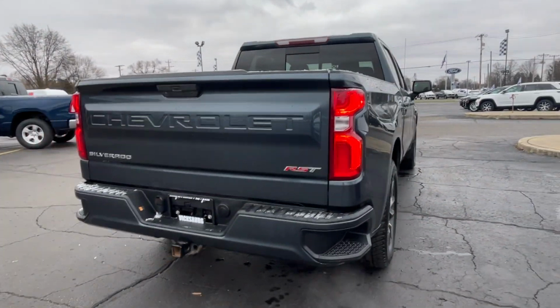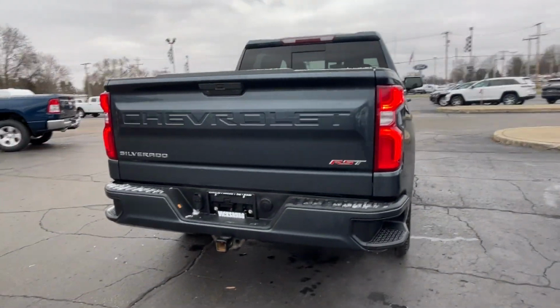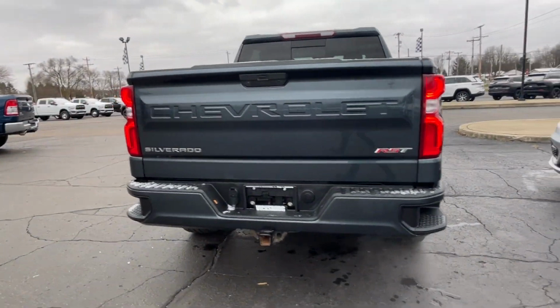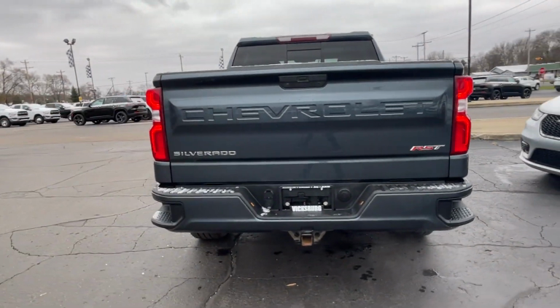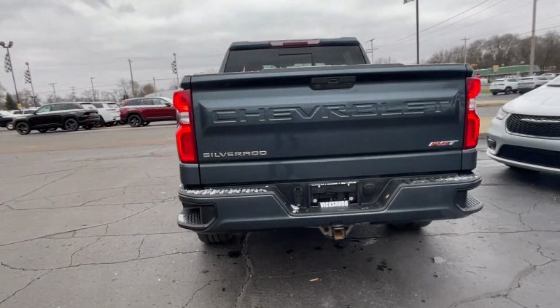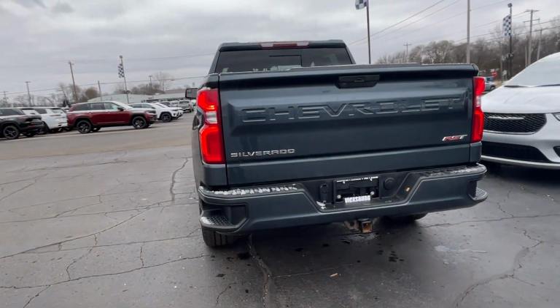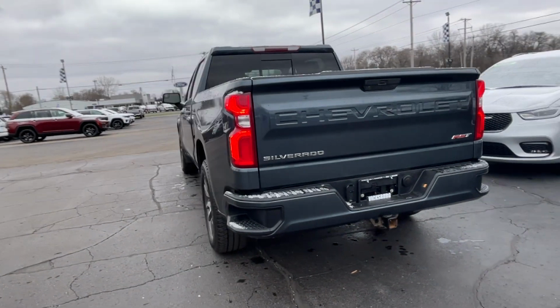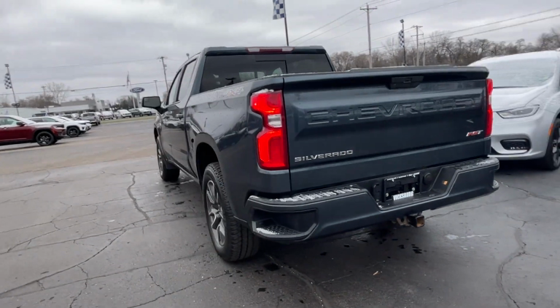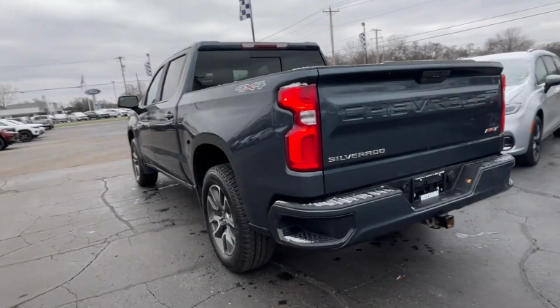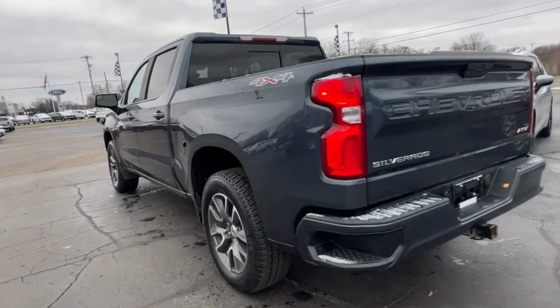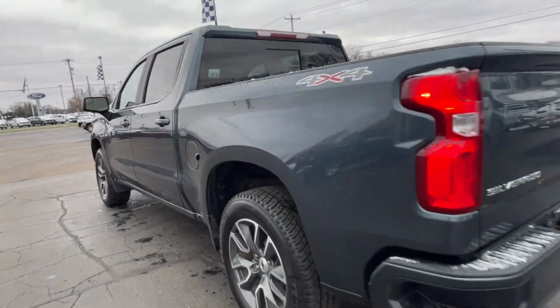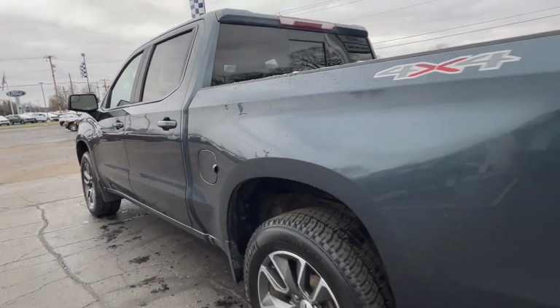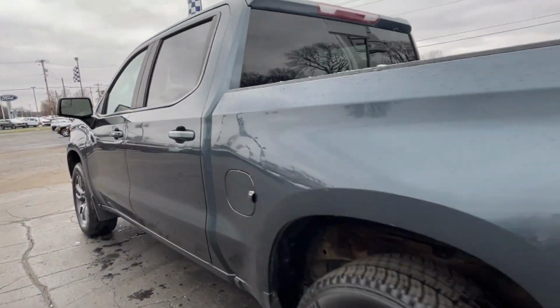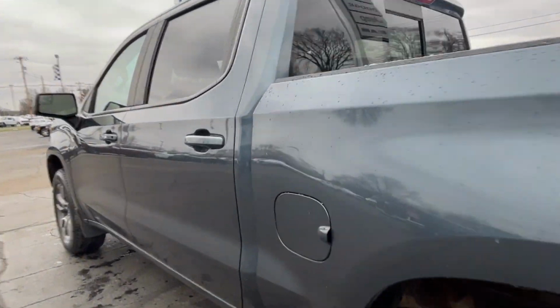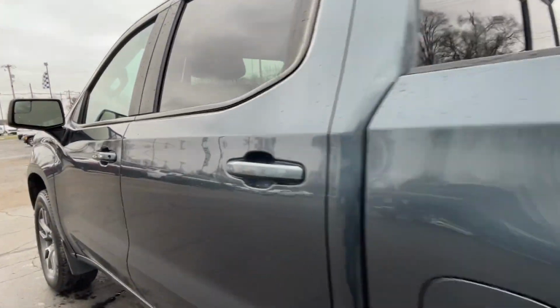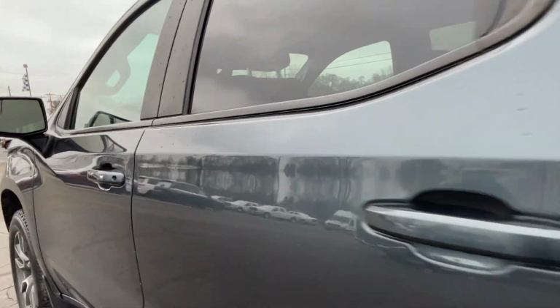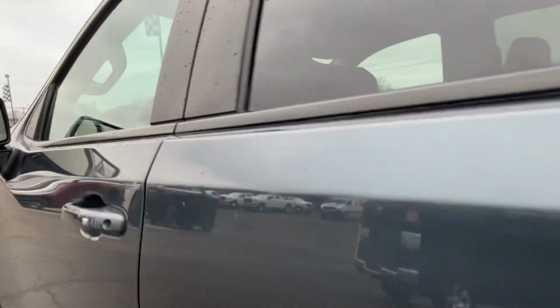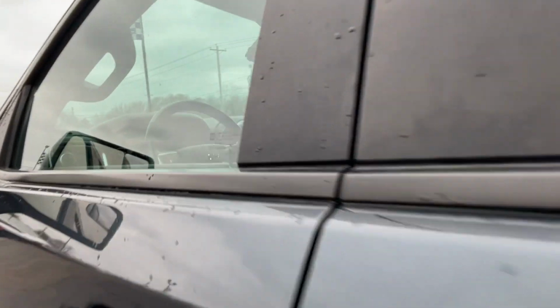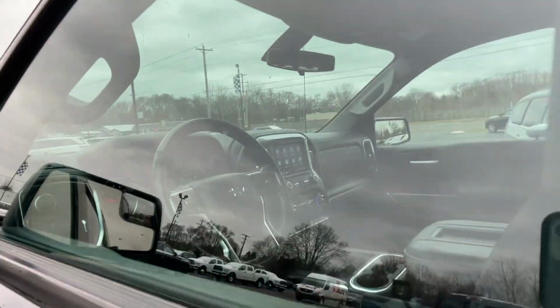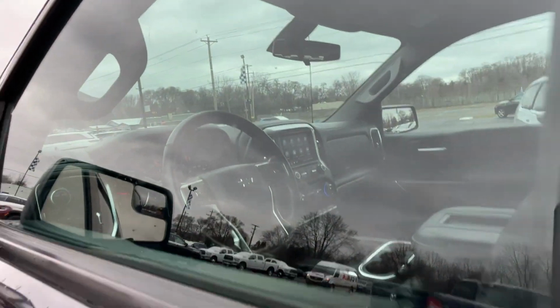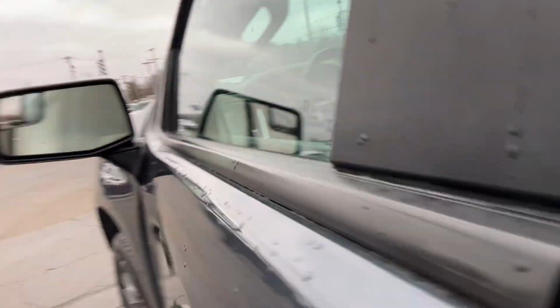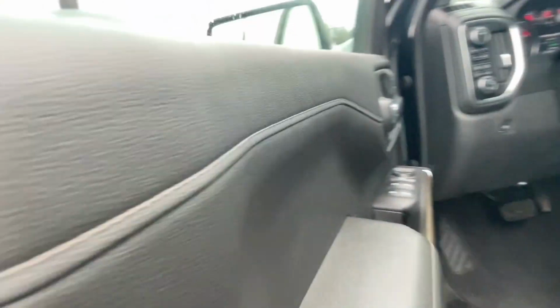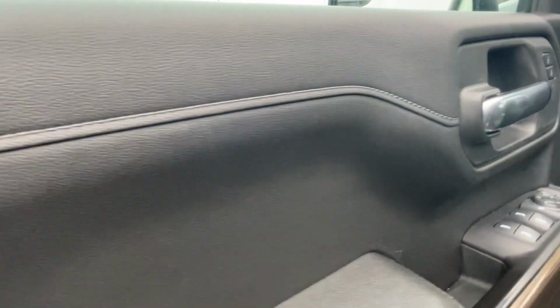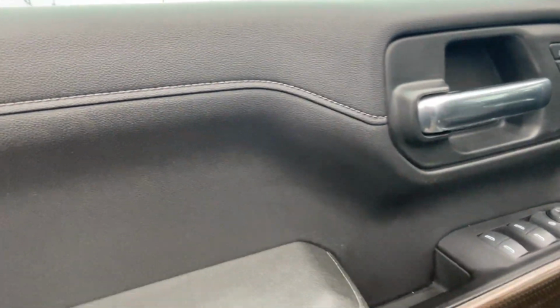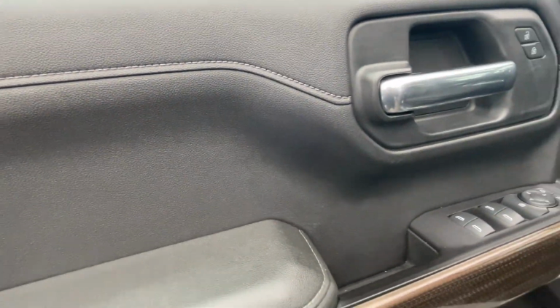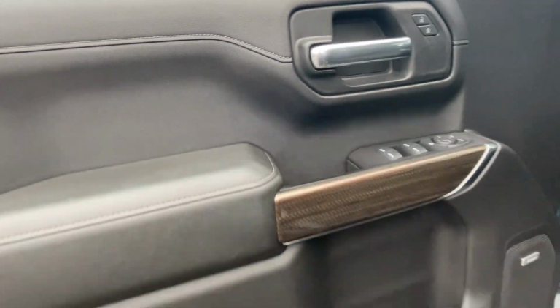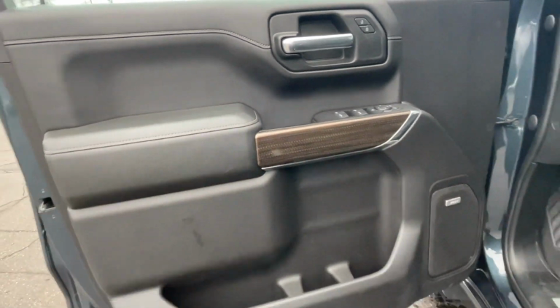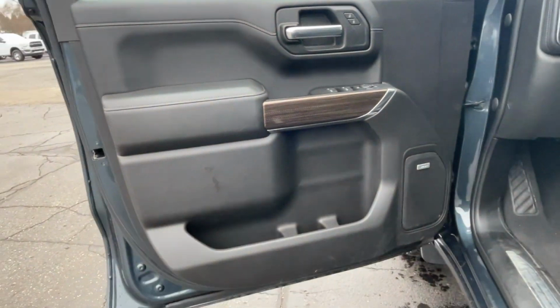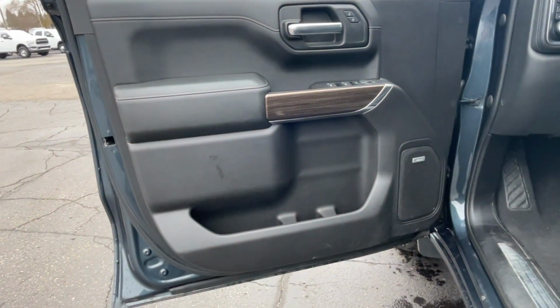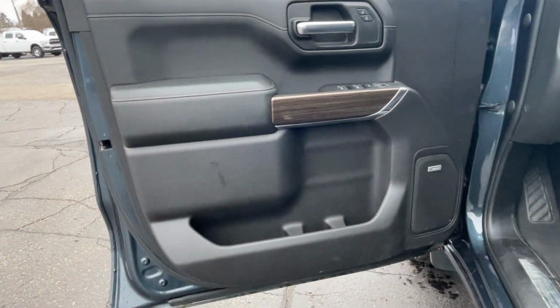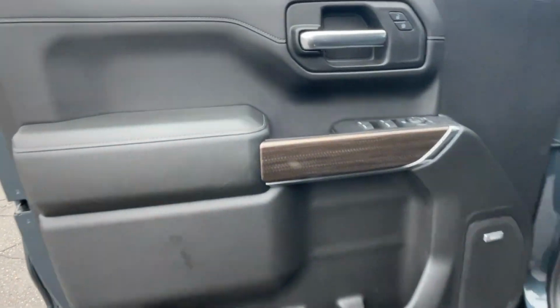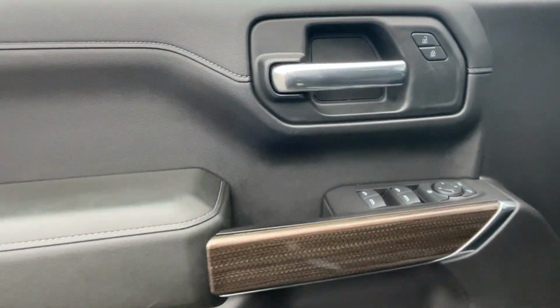Wi-Fi hotspot, four-wheel drive, heated side view mirrors, backup camera, tinted windows, rear air conditioning, pass-through rear seat, Bluetooth, keyless start, power outlet.